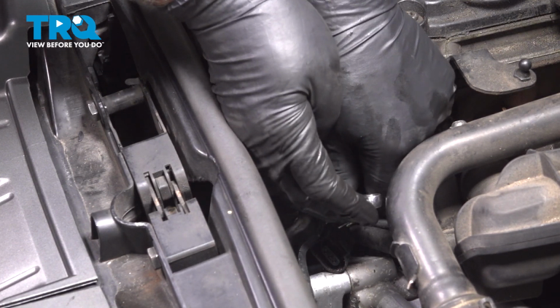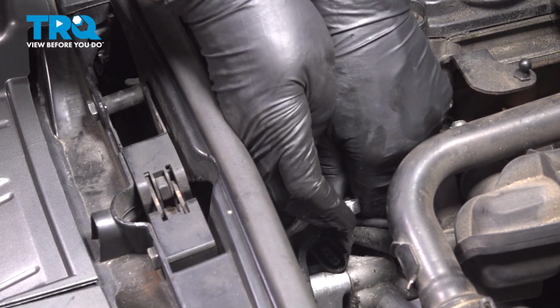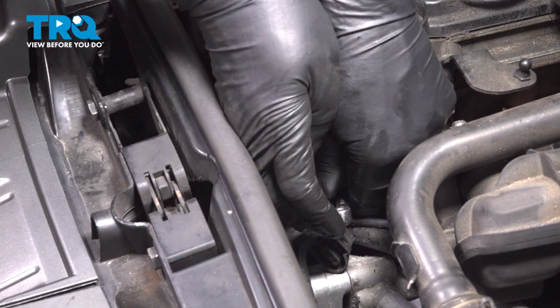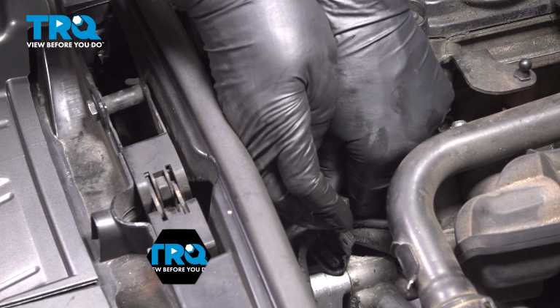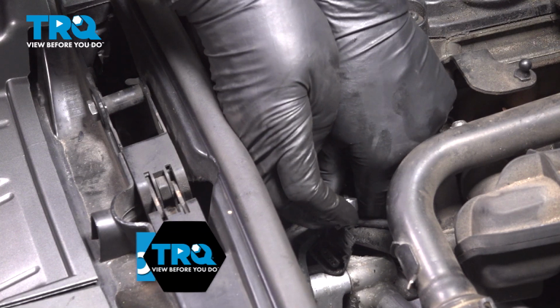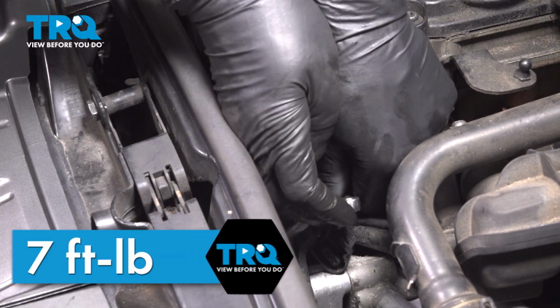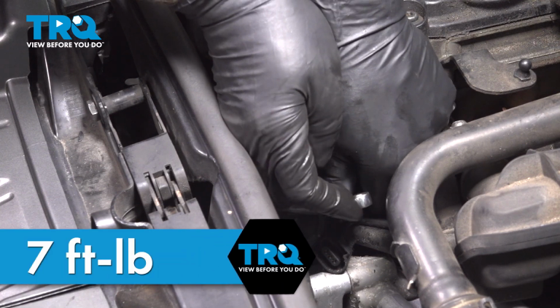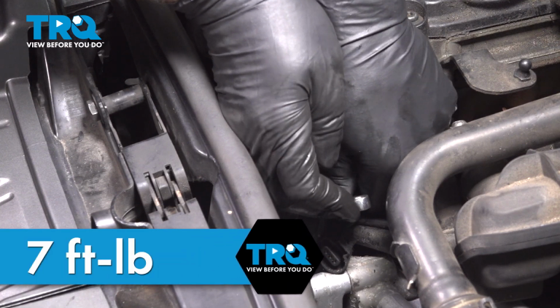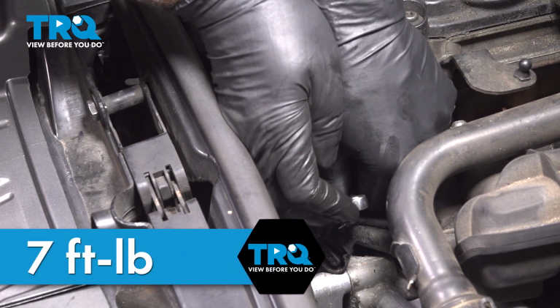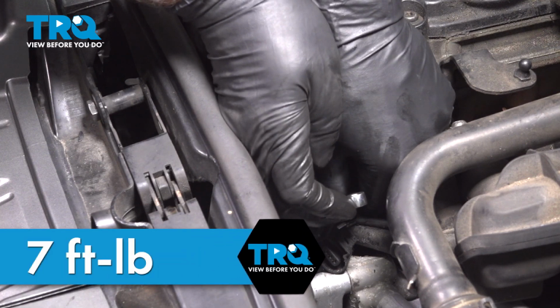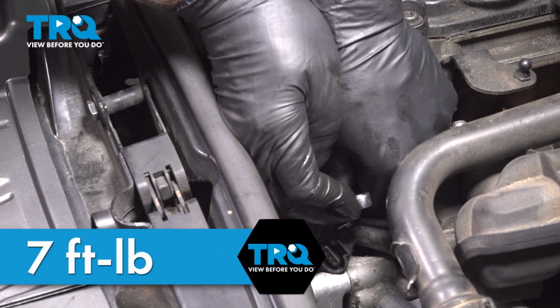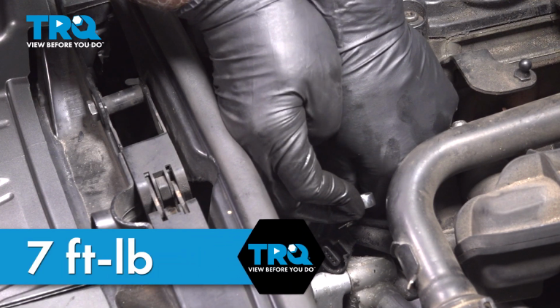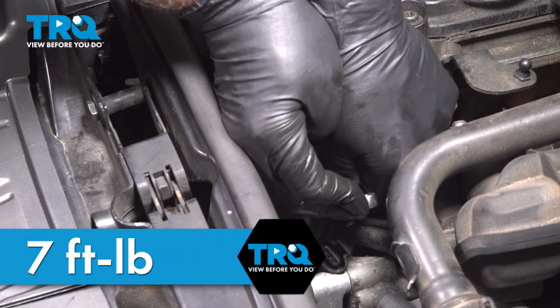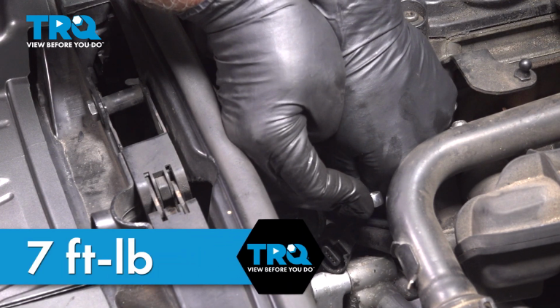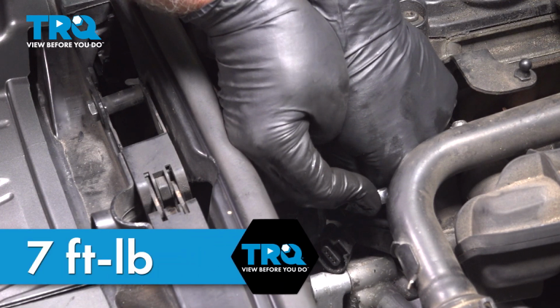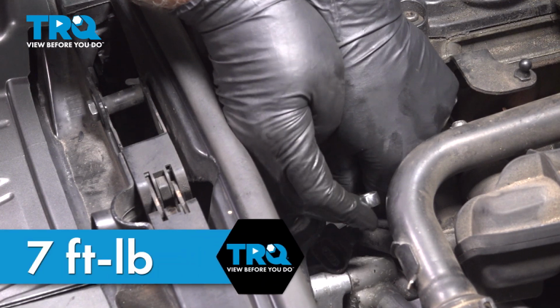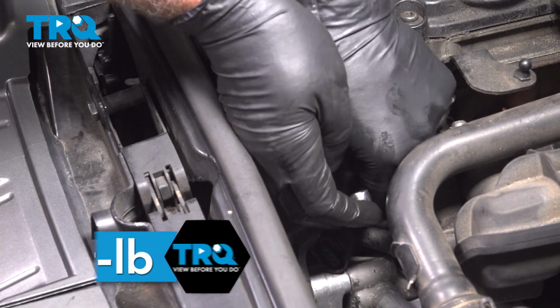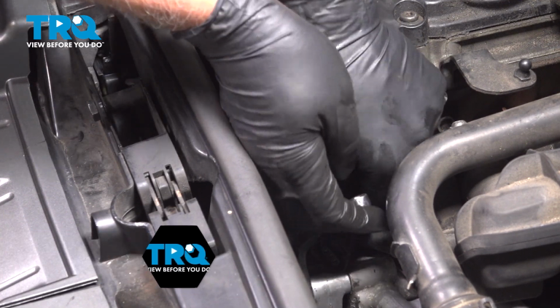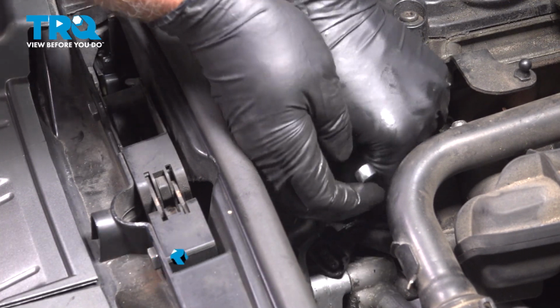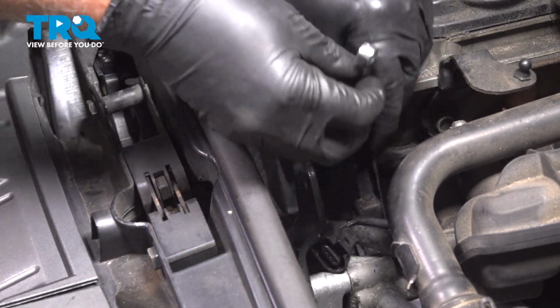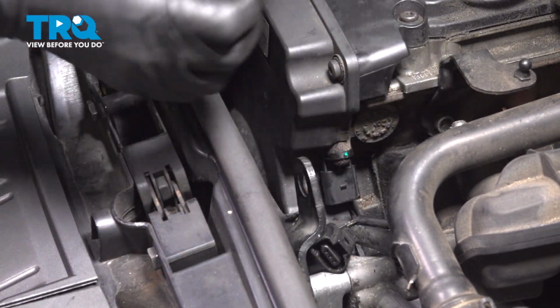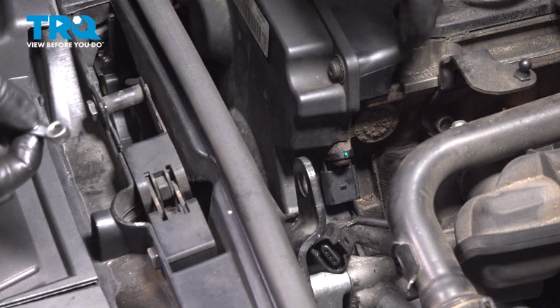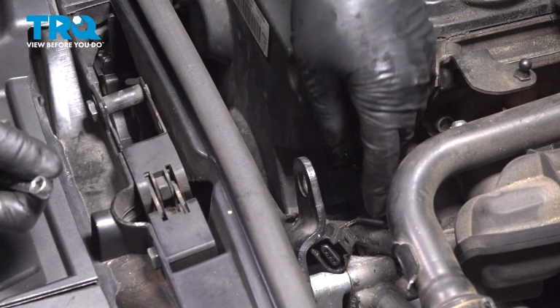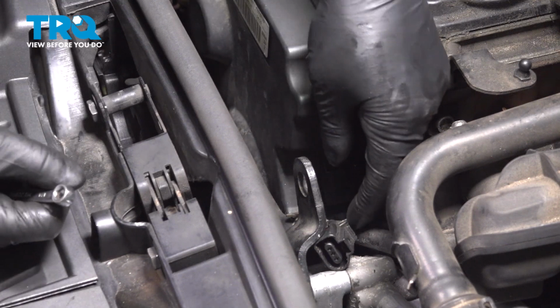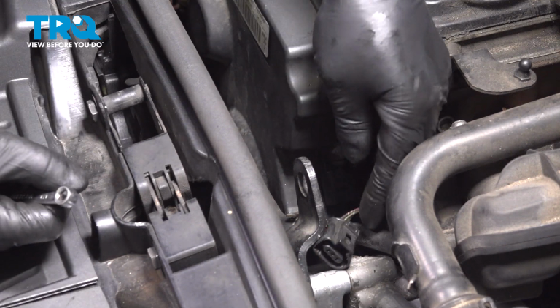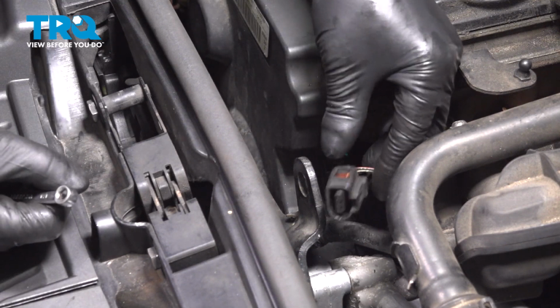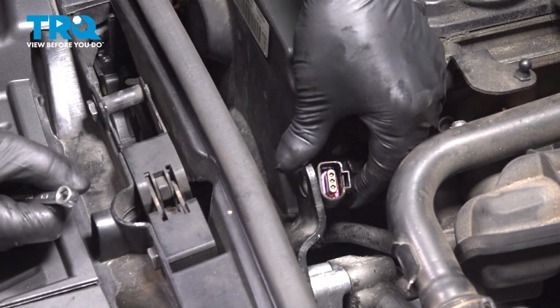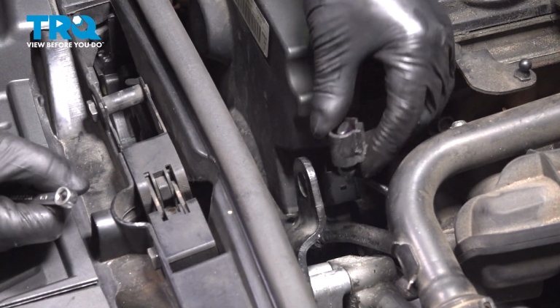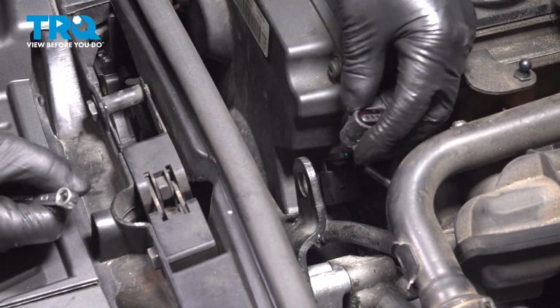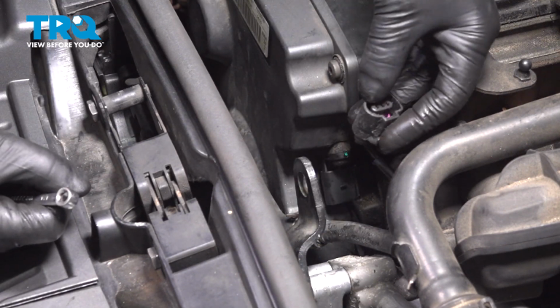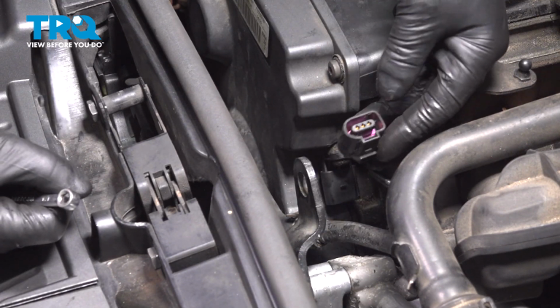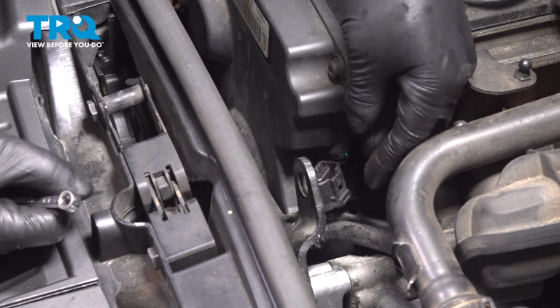If you can get a torque wrench in there, you wanna torque that to seven foot-pounds, but it's not that easy — it's kind of tight. Do the best you can.